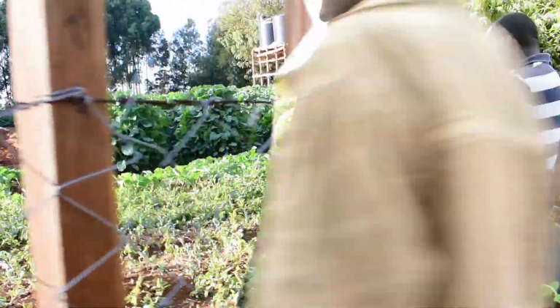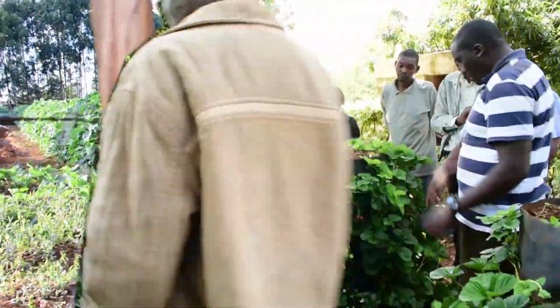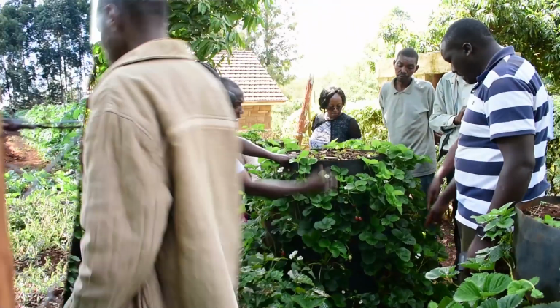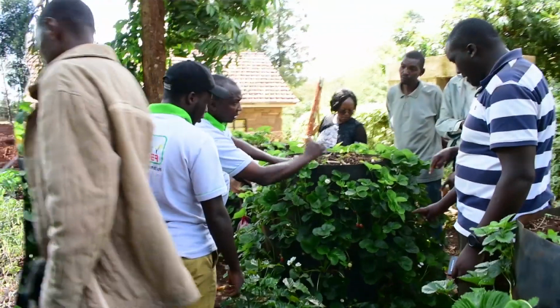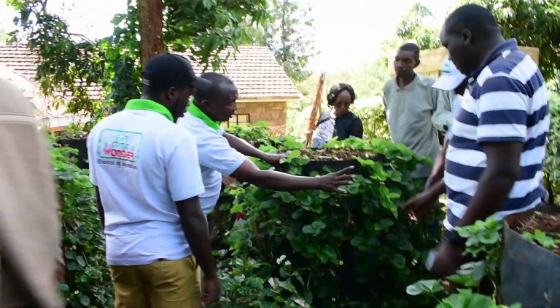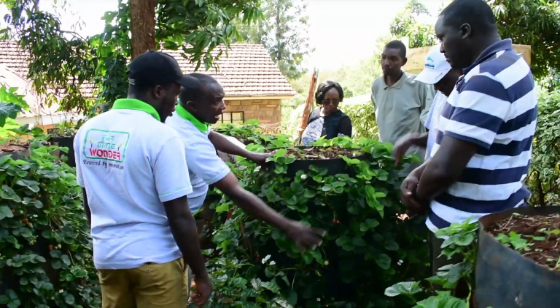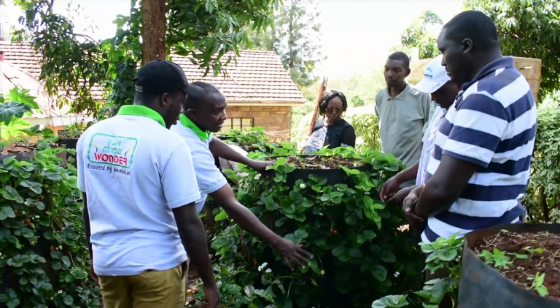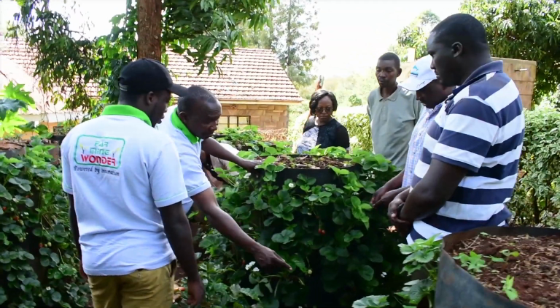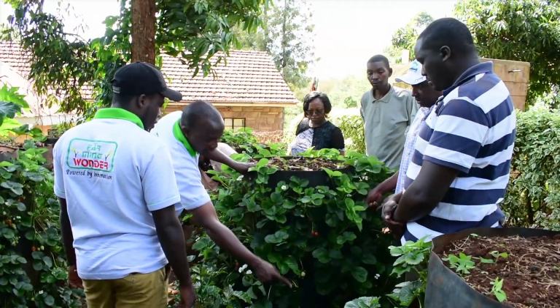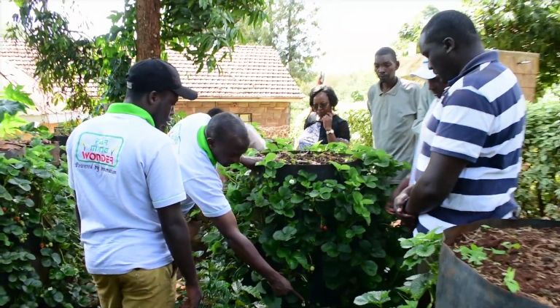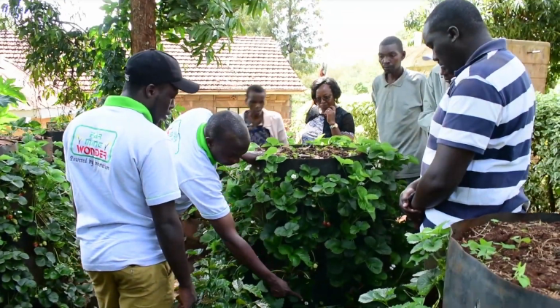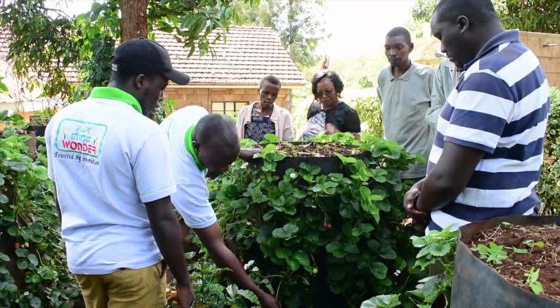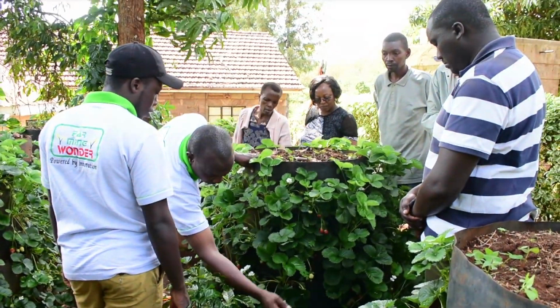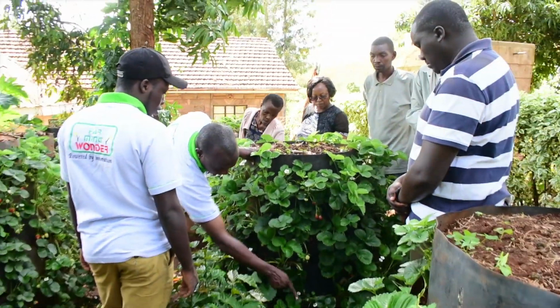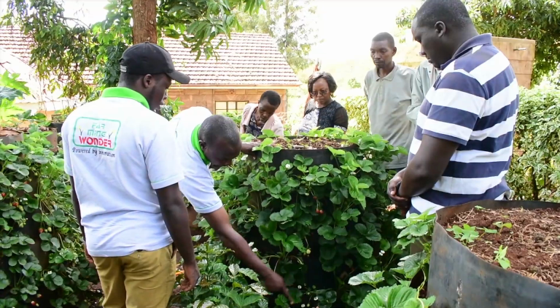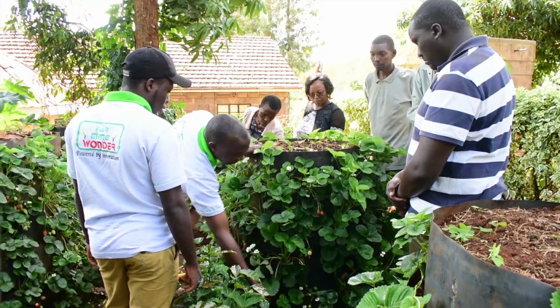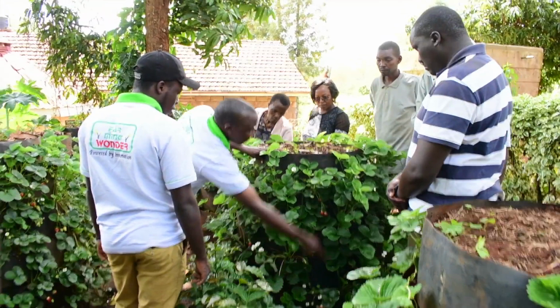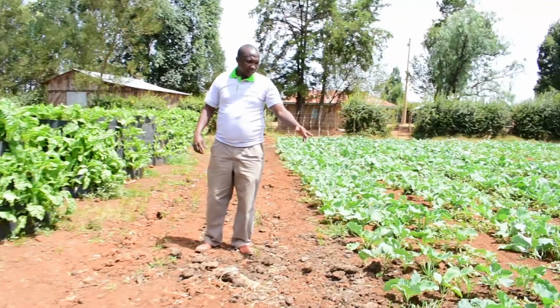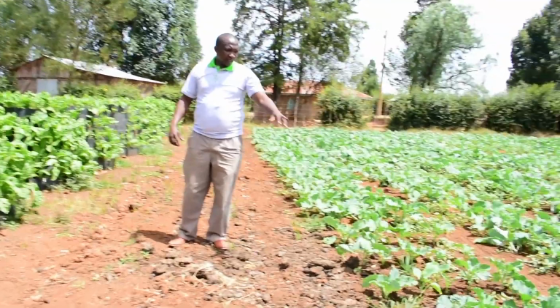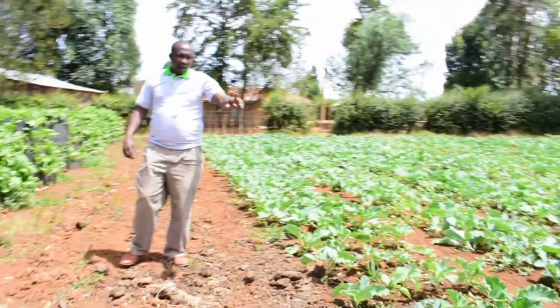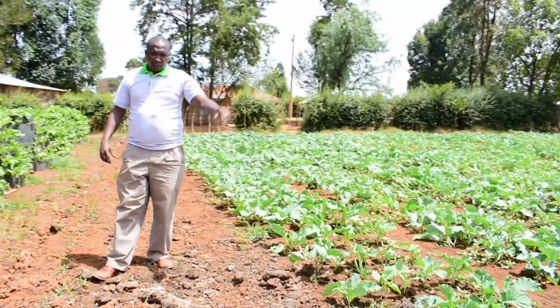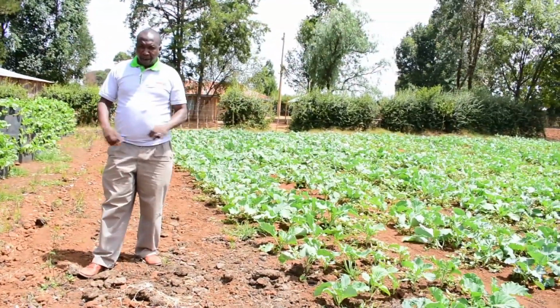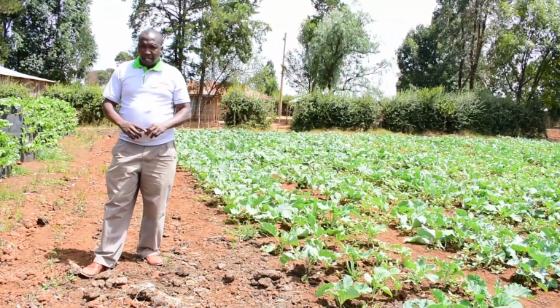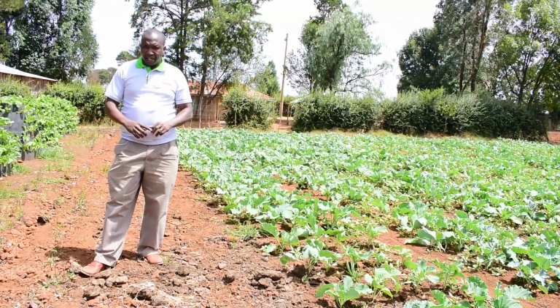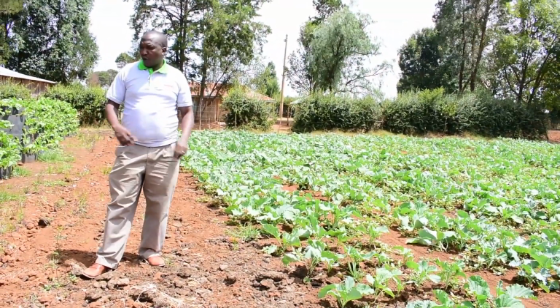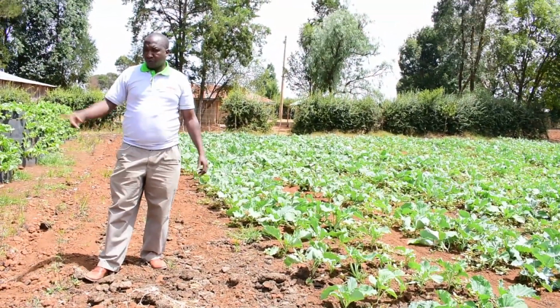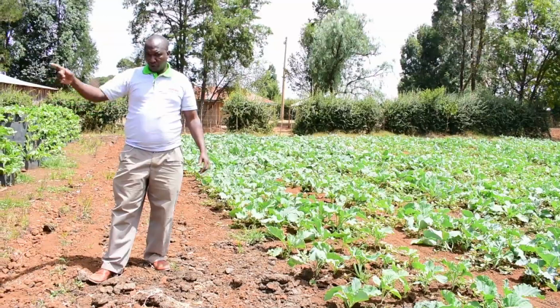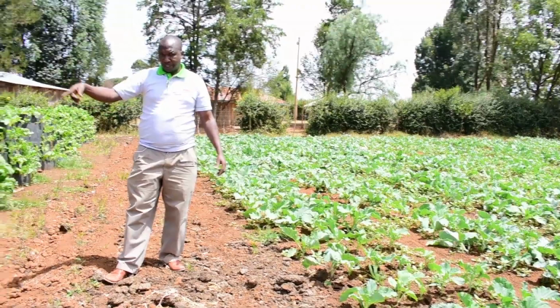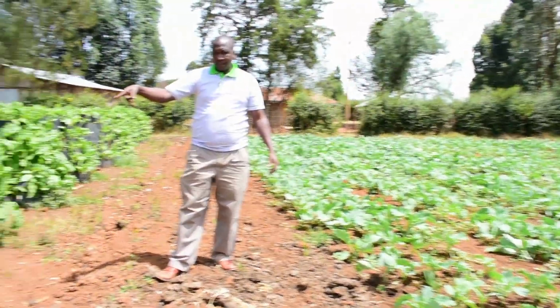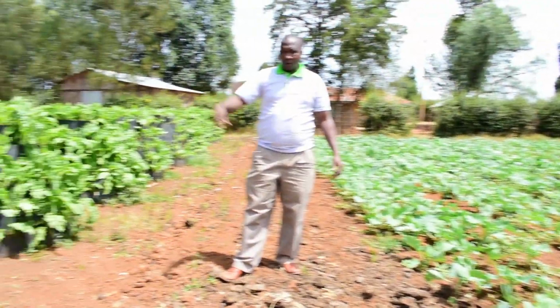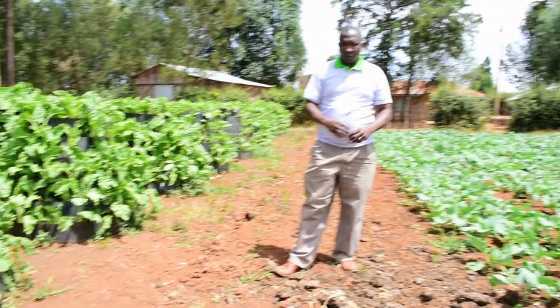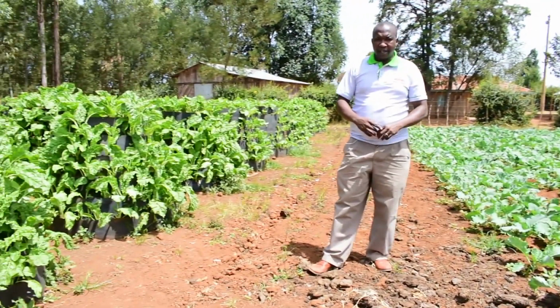Finally, it's economical on space. As previously mentioned, you can grow 130 plants in a space of four square feet, unlike the conventional way where you only plant 16 plants.